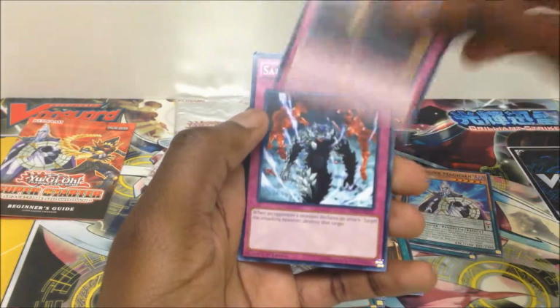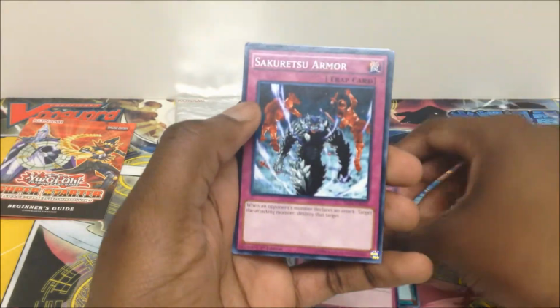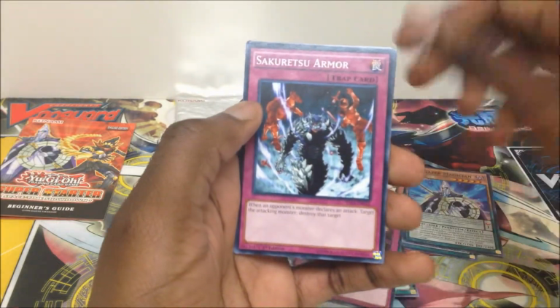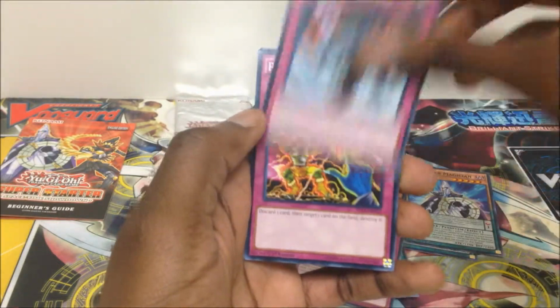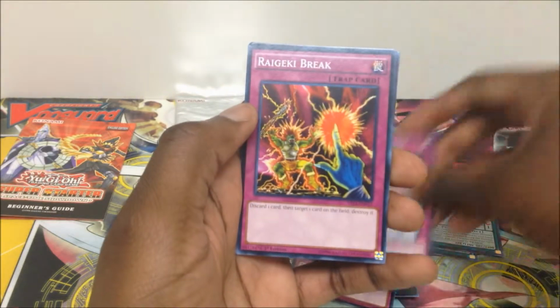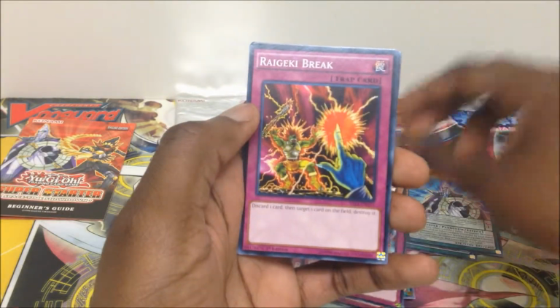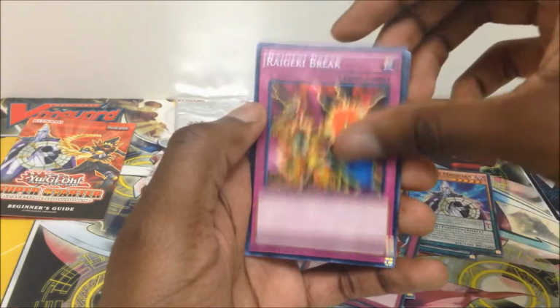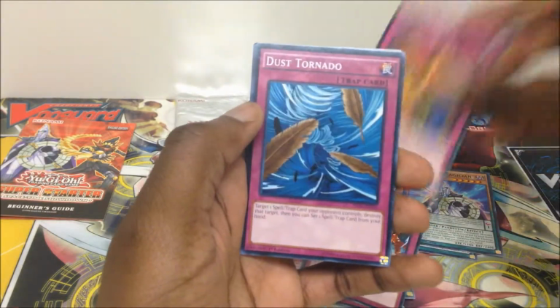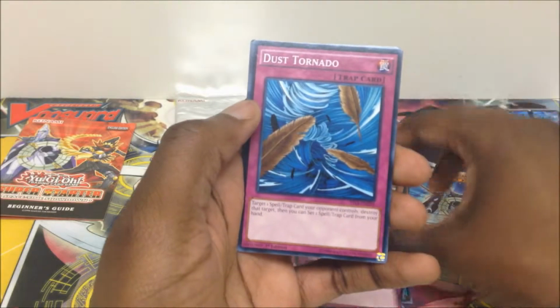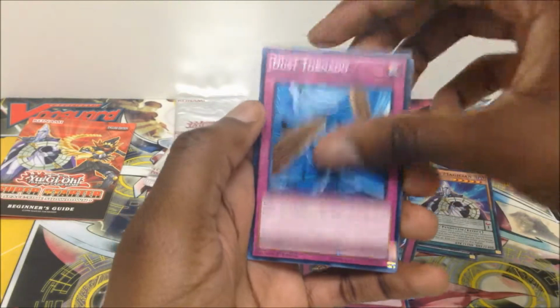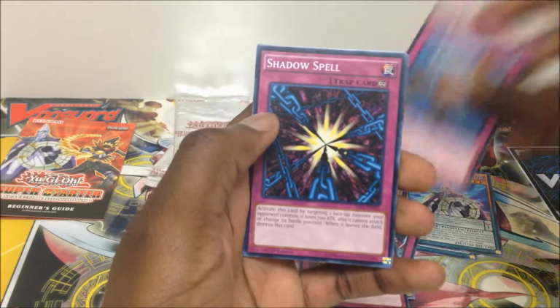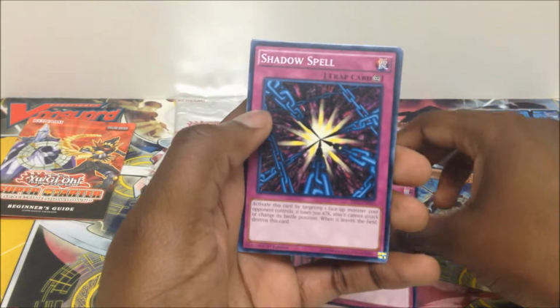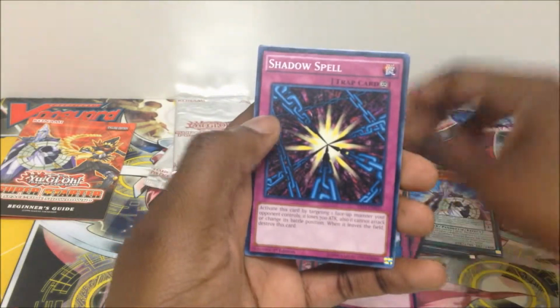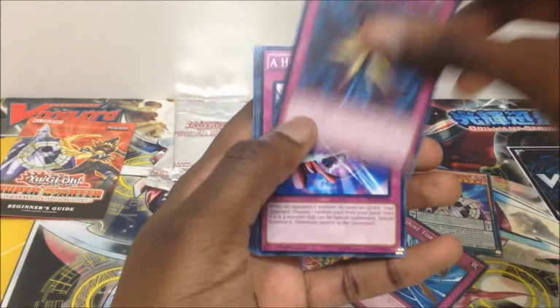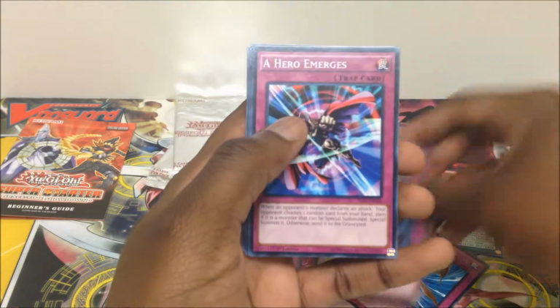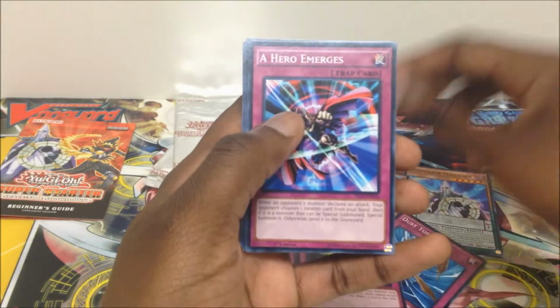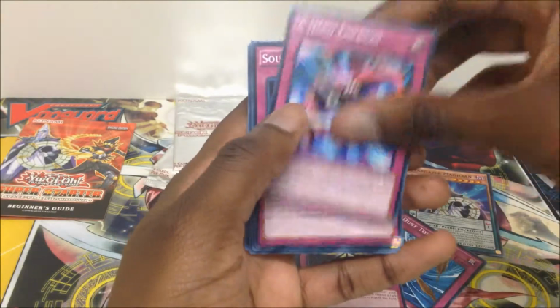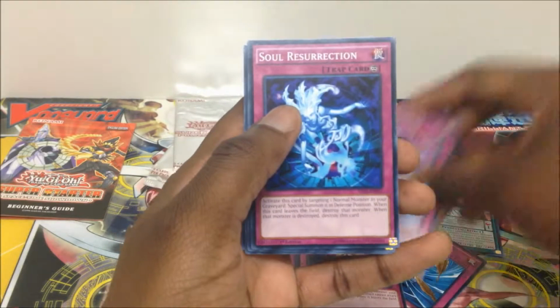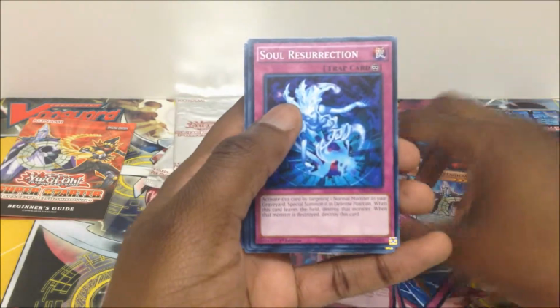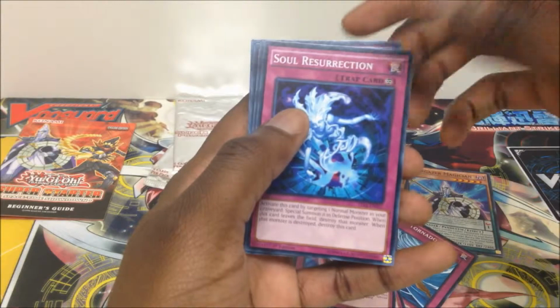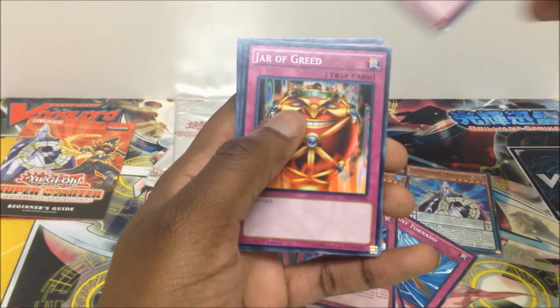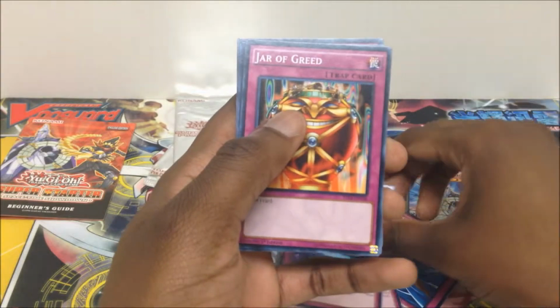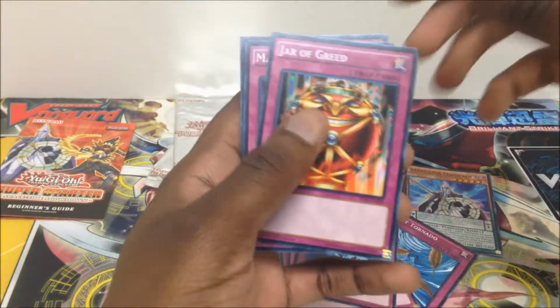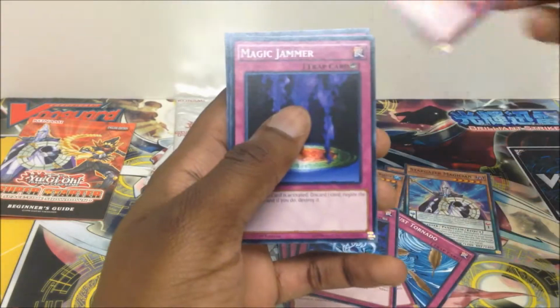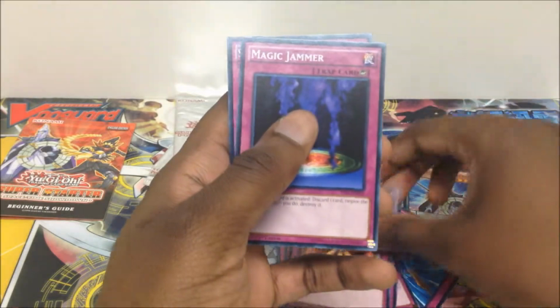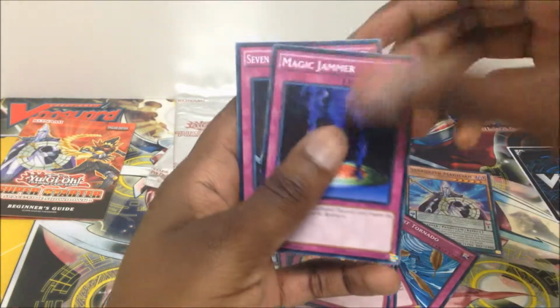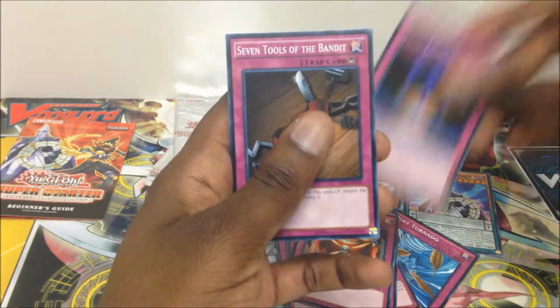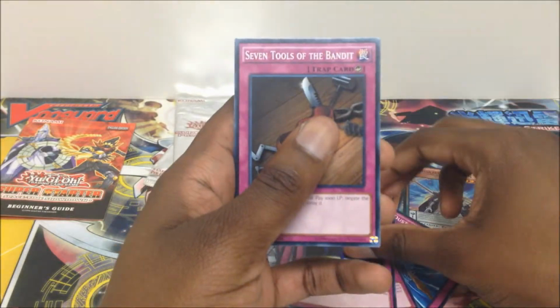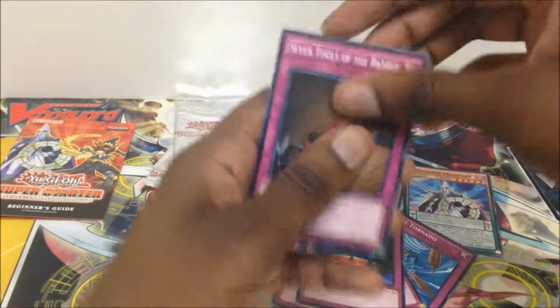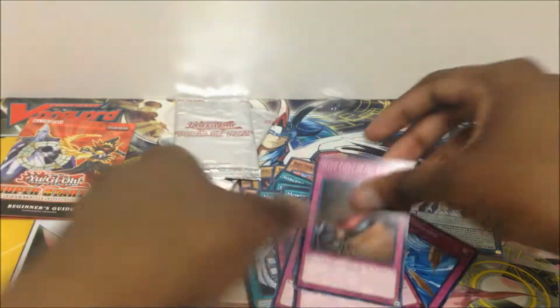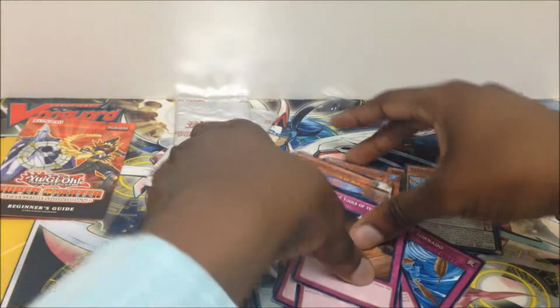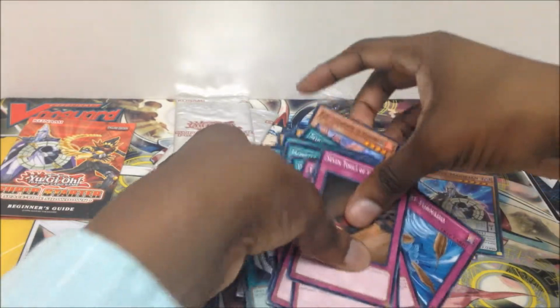On to the trap cards: Trap Hole, Armor Break, Graceful Break, Dust Tornado, Shadow Spell, A Hero Emerges, Silver Bow and Arrow, Jar of Greed, Magic Jammer, and Seven Tools of the Bandit.